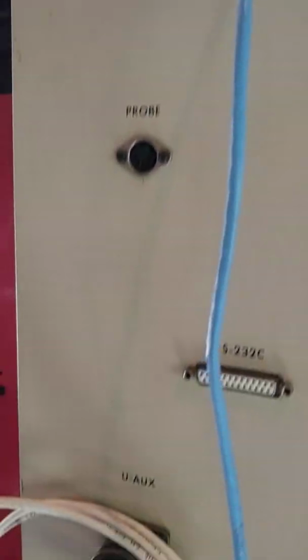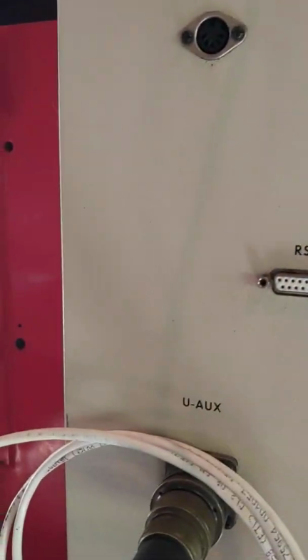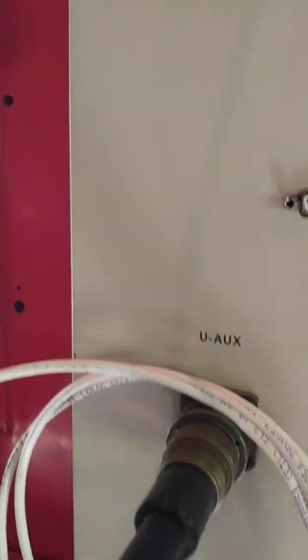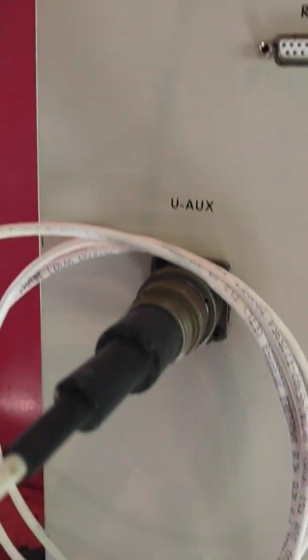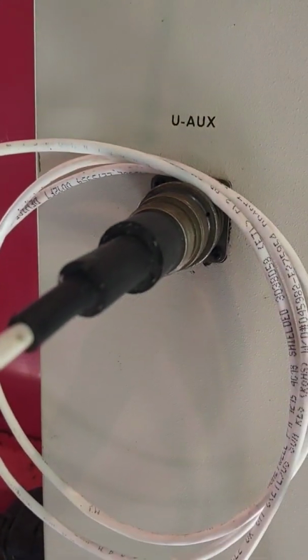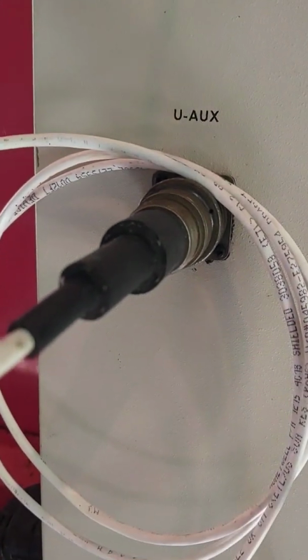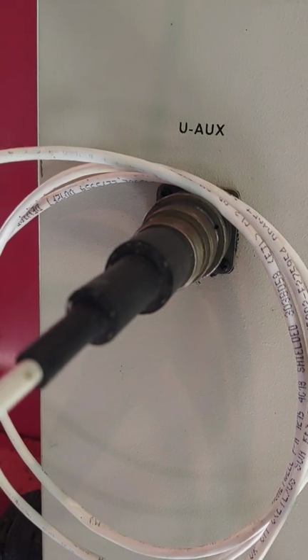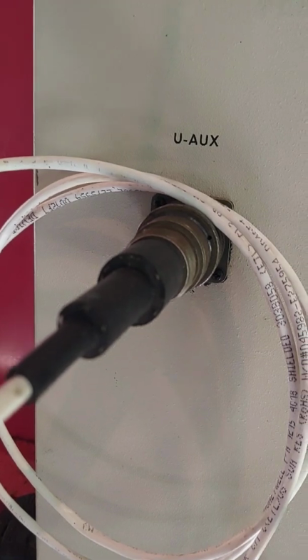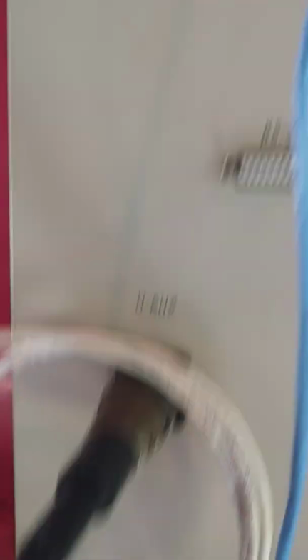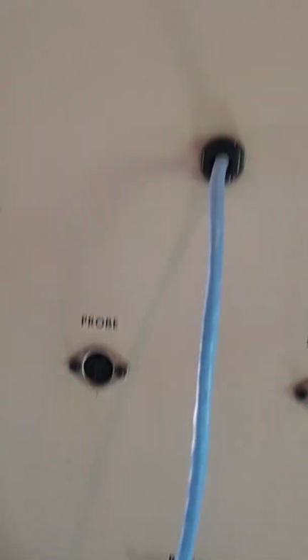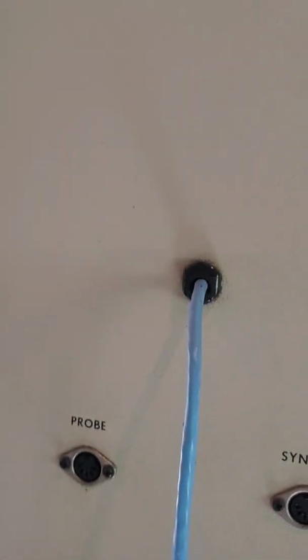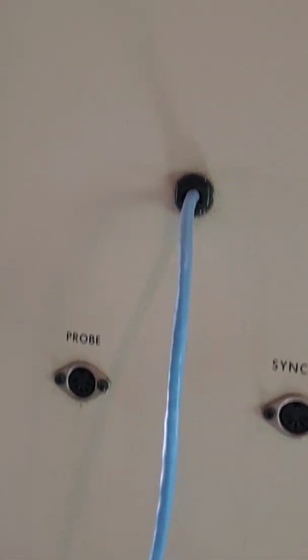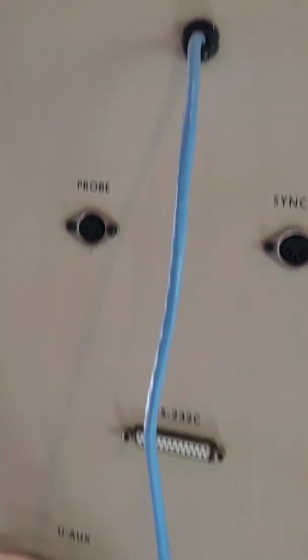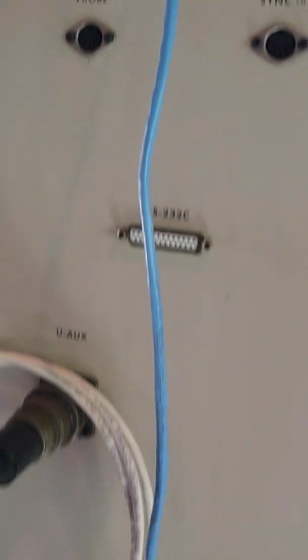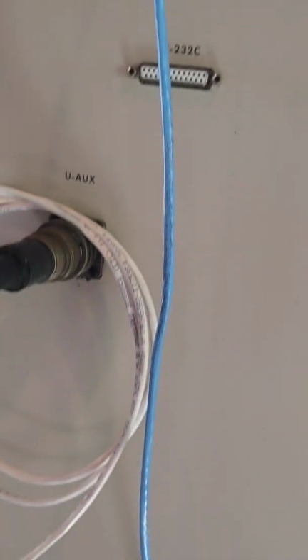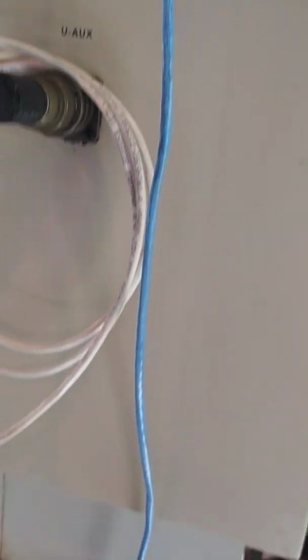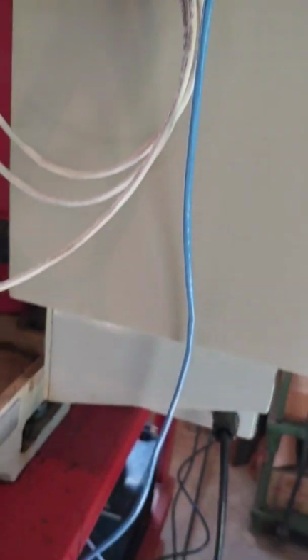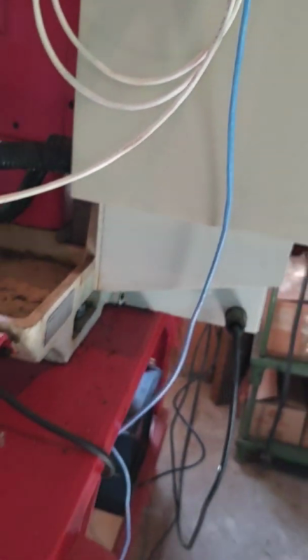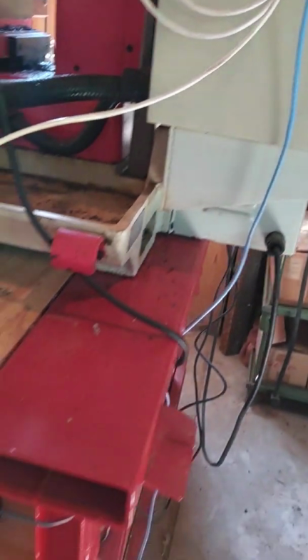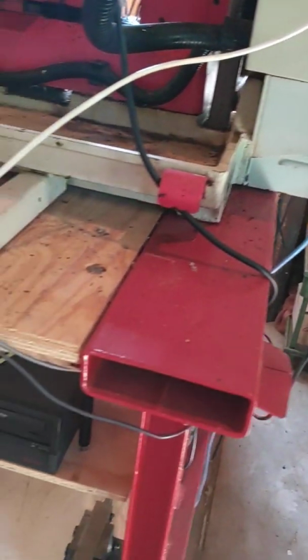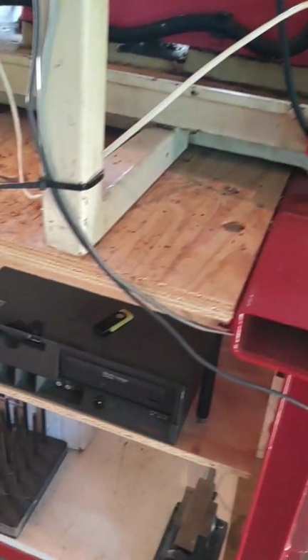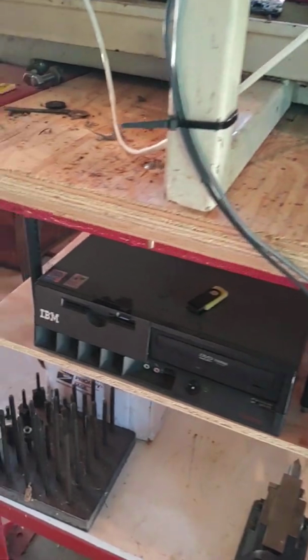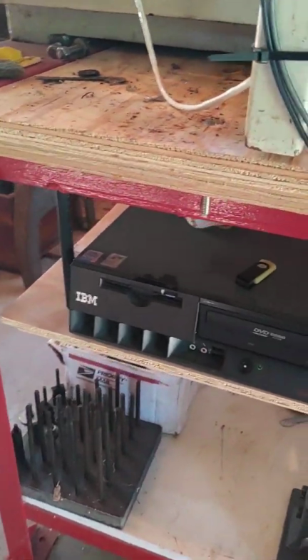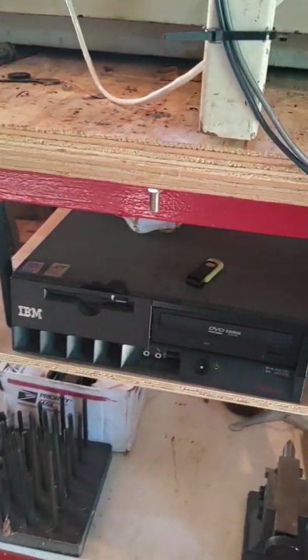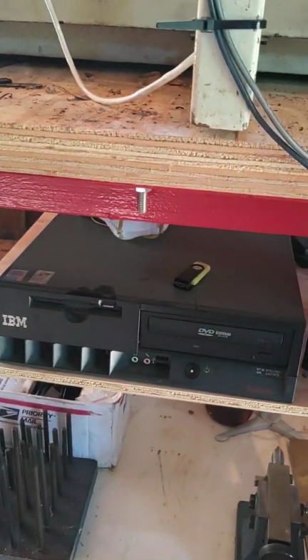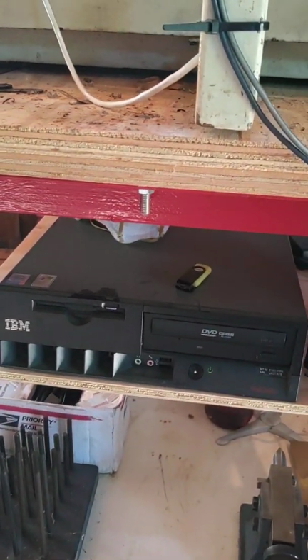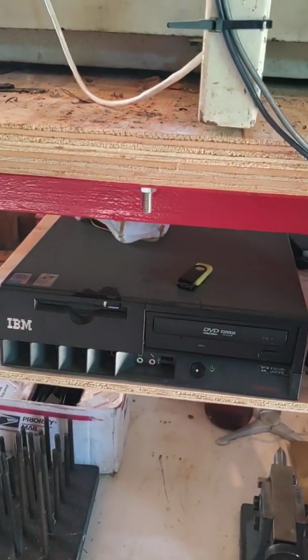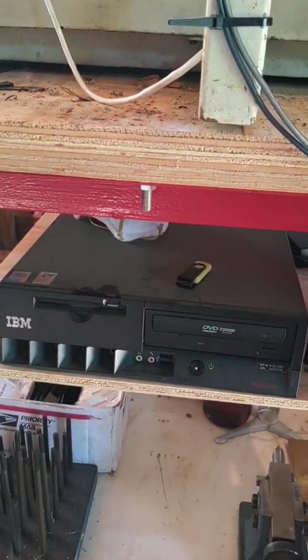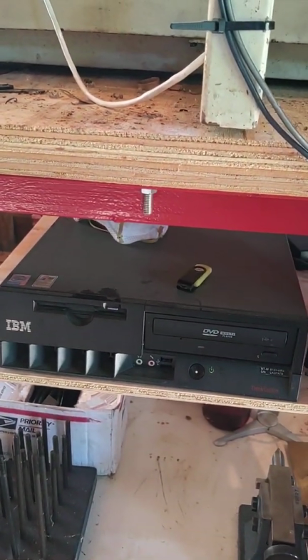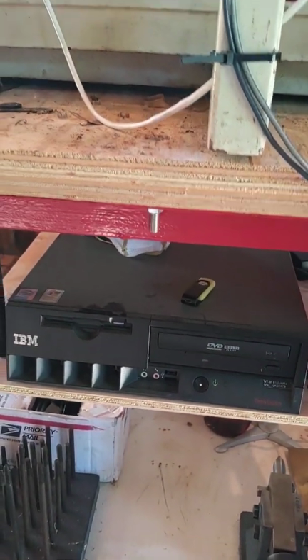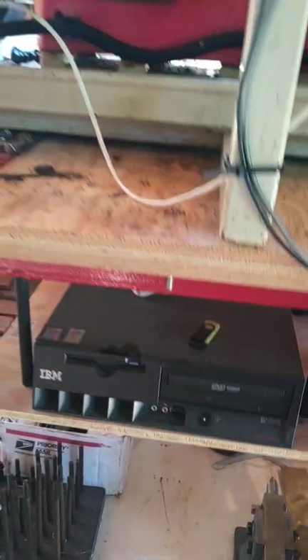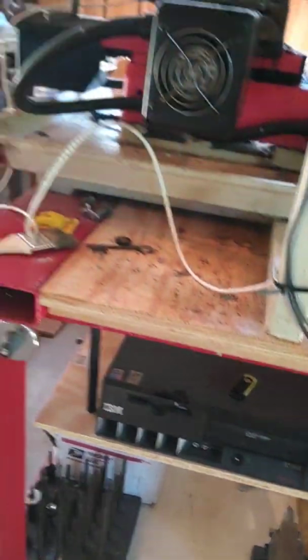There's where the fourth axis plugs in. That blue cable is Ethernet, which runs to the IBM PC that I'm using to control the machine.